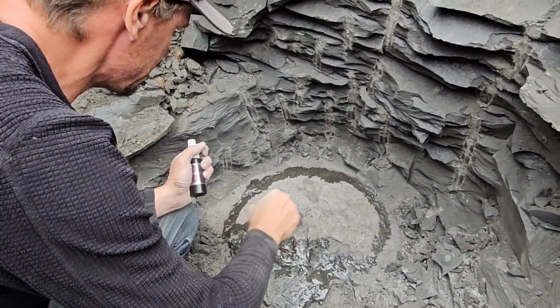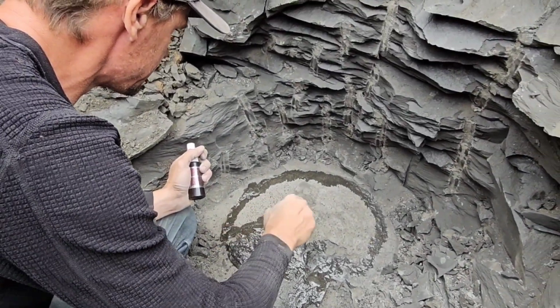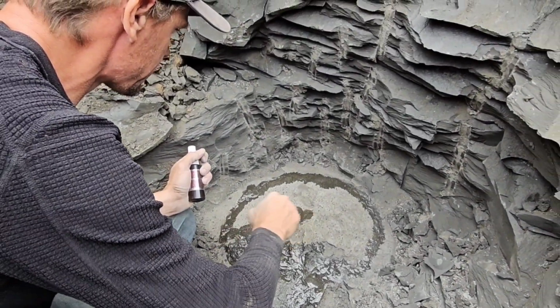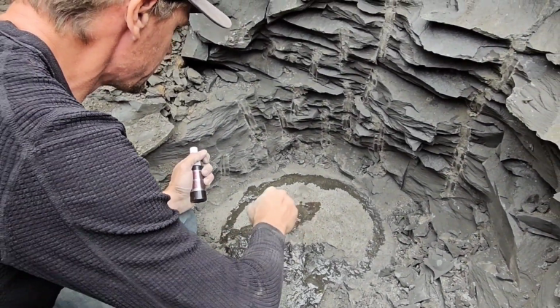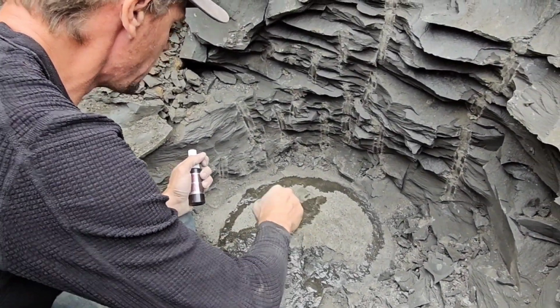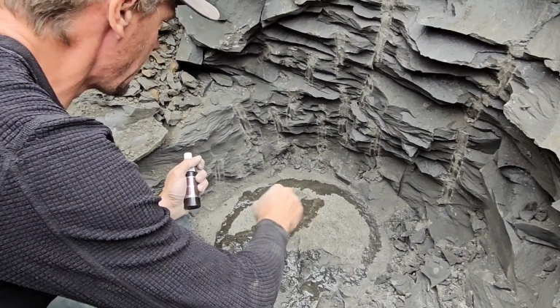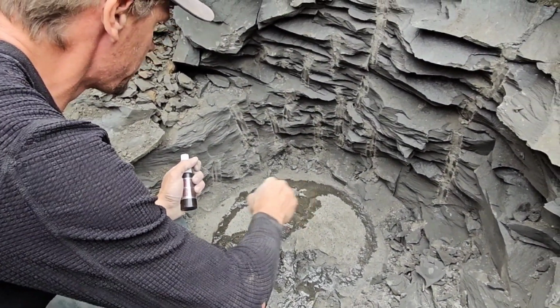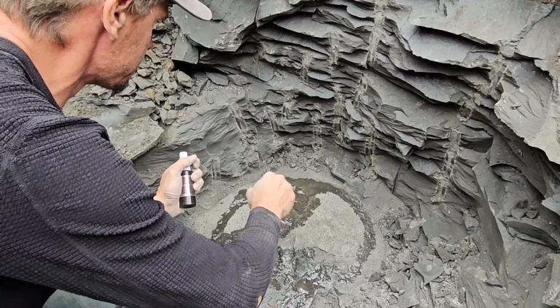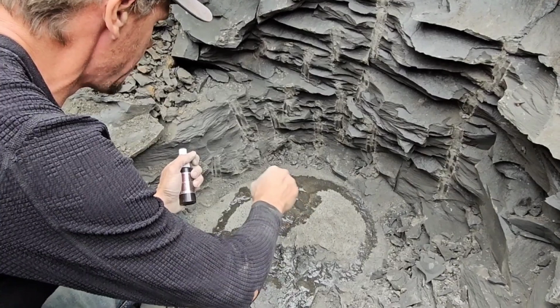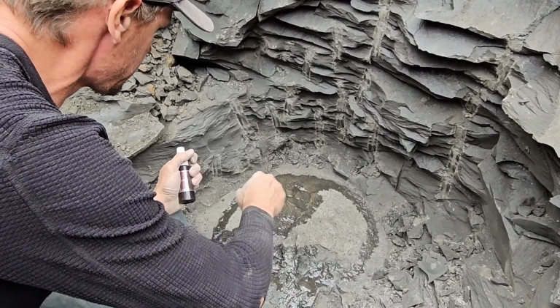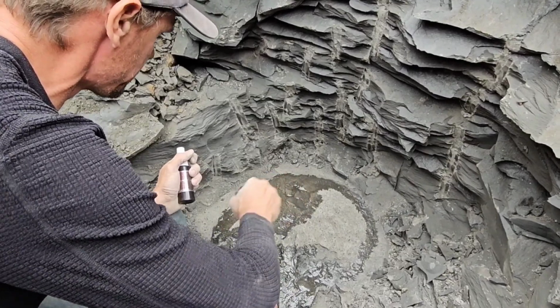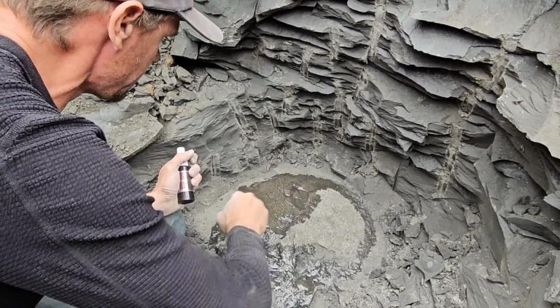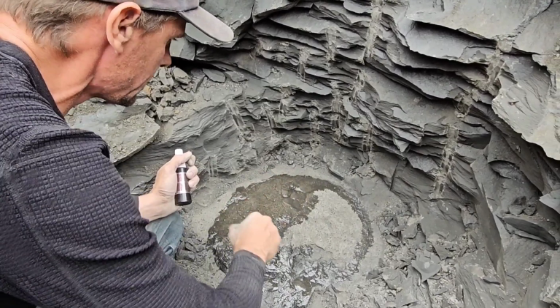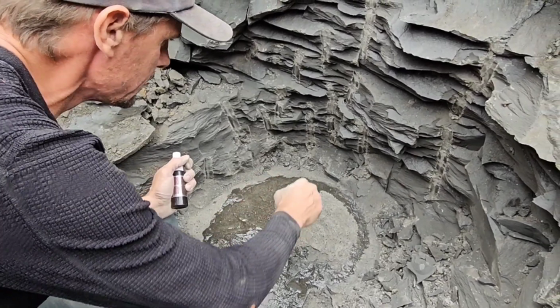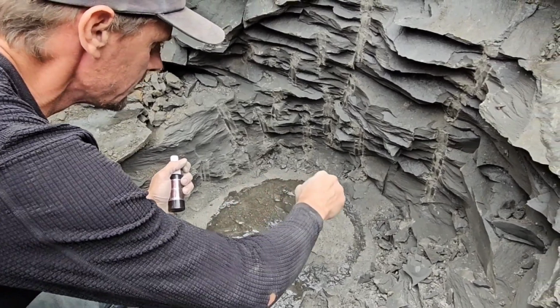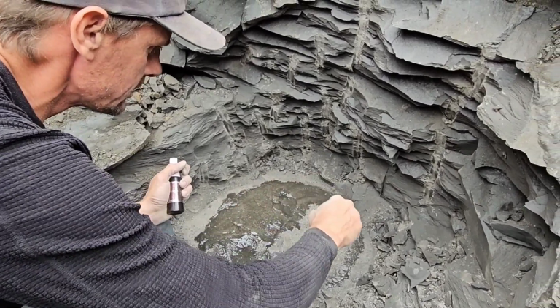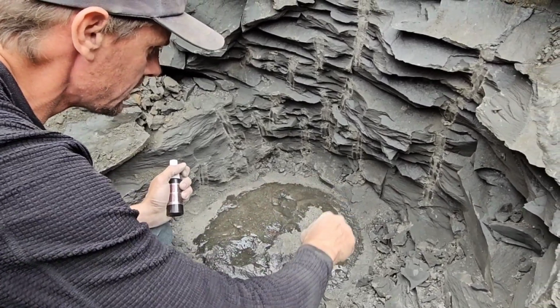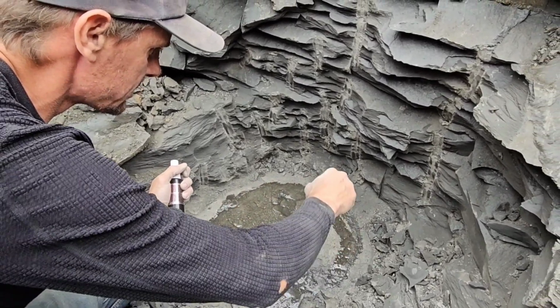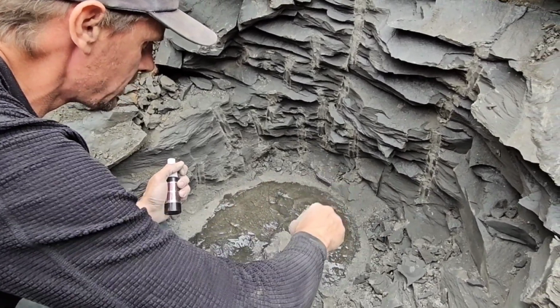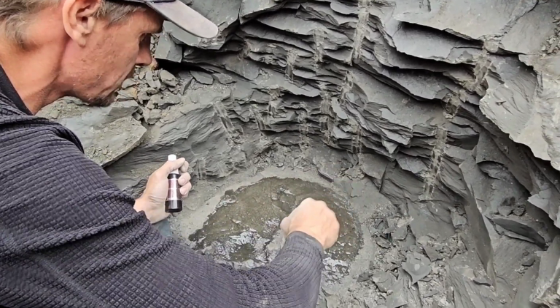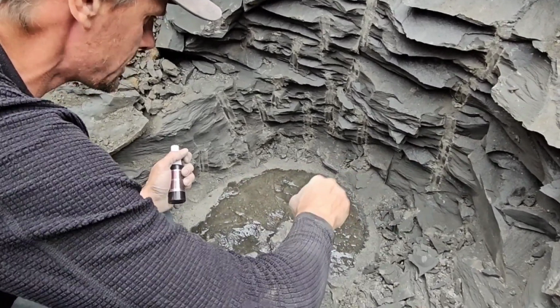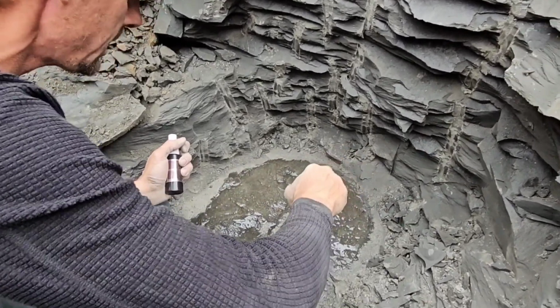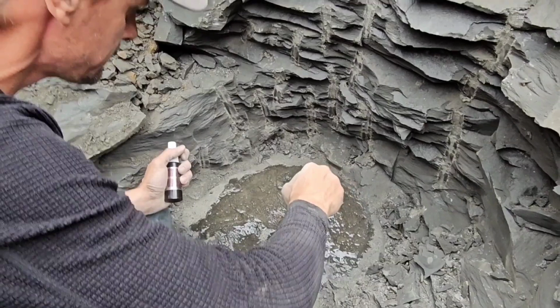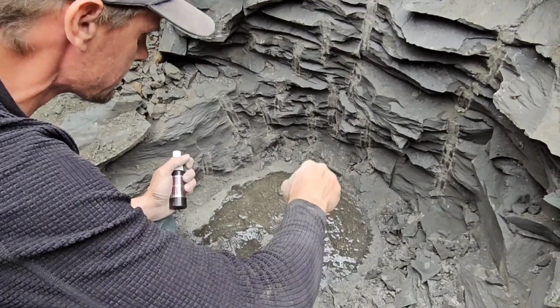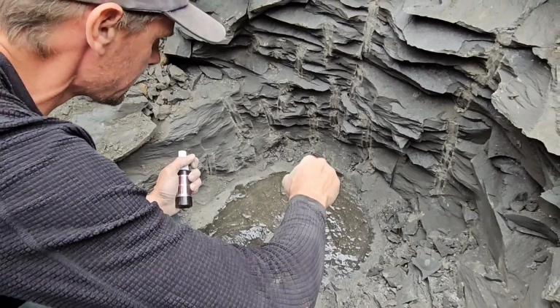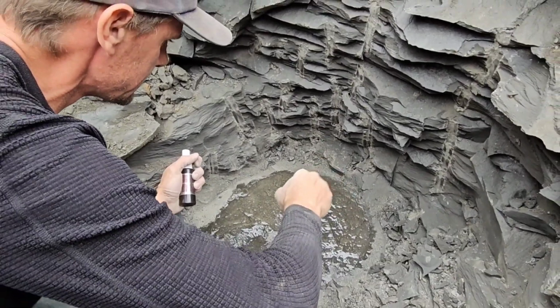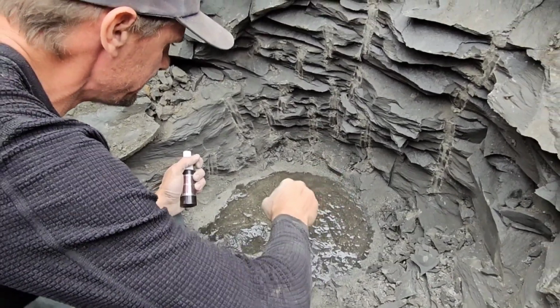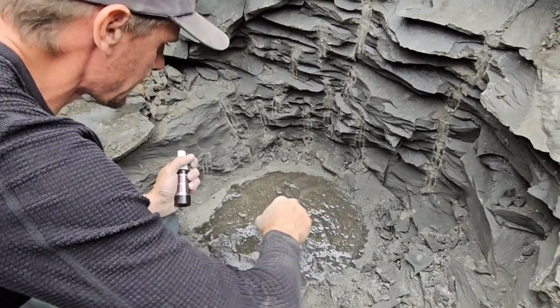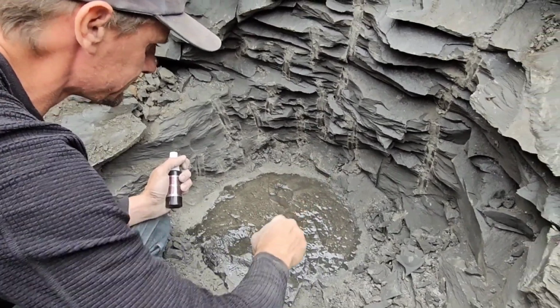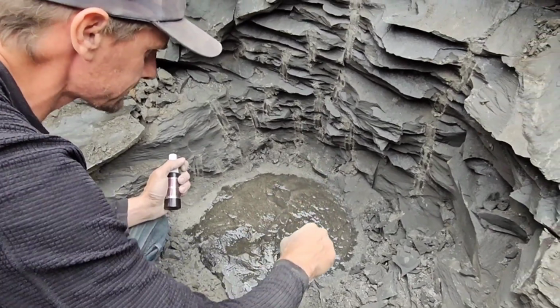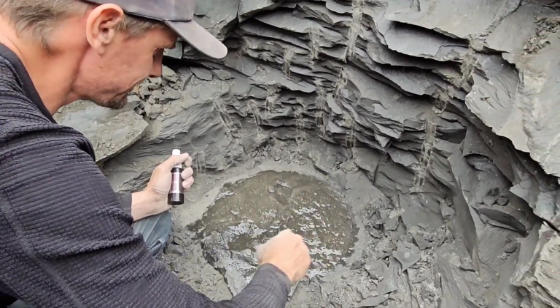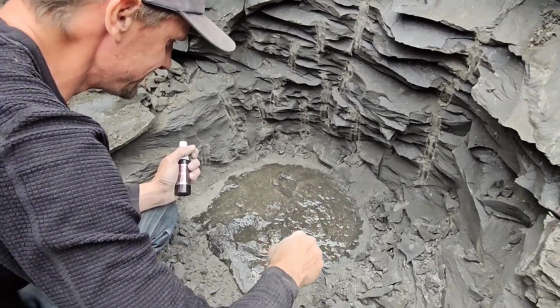What are you putting on the fossil right now? Oh, right now I'm putting extra thin super glue on here. Why do you do that? Because if I don't, it will be tiny little pieces — because this is a 65-million-year-old fossil!